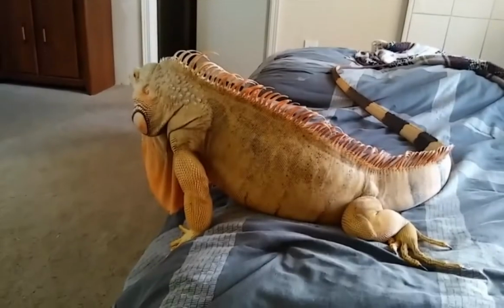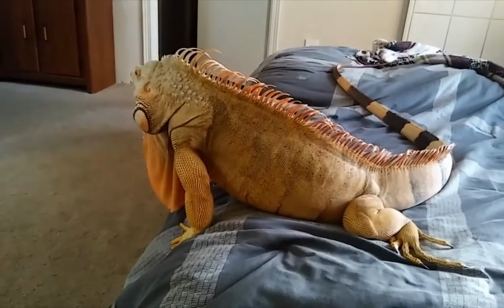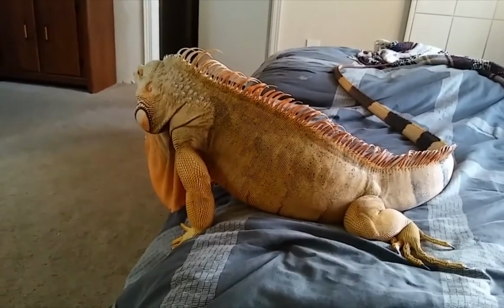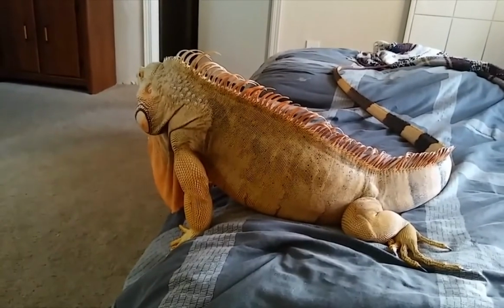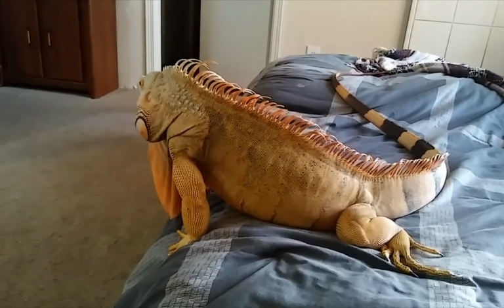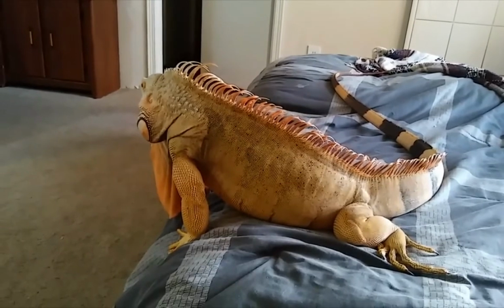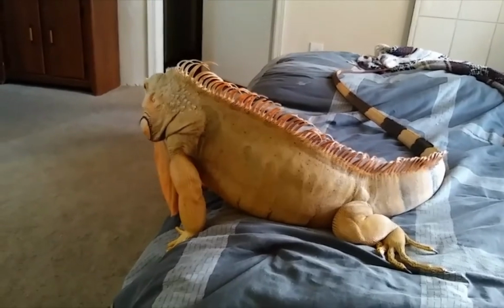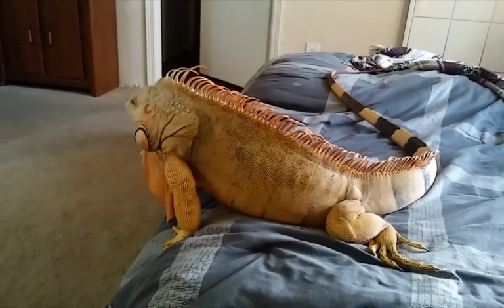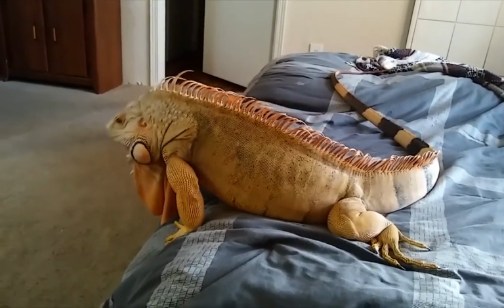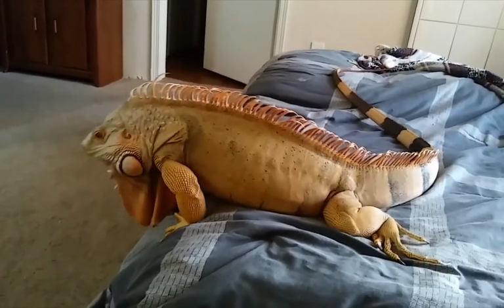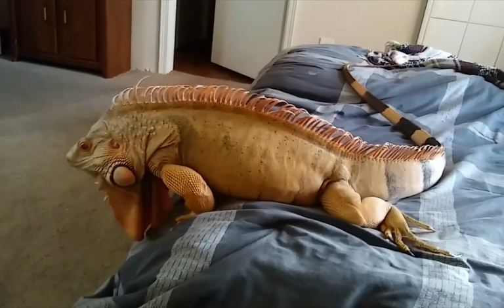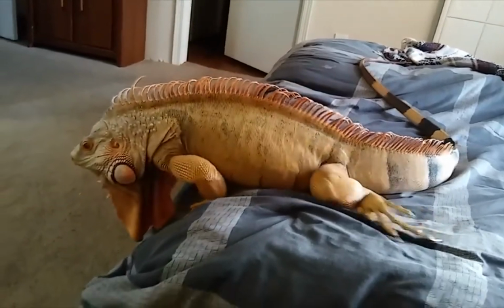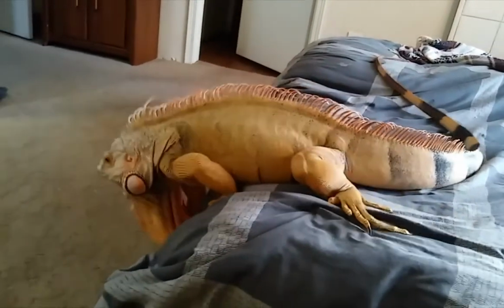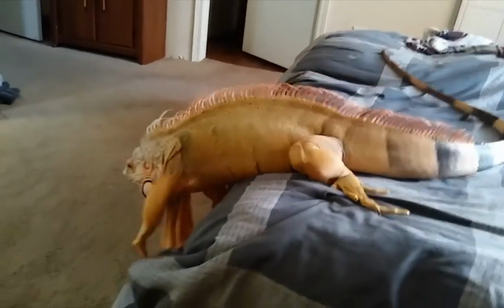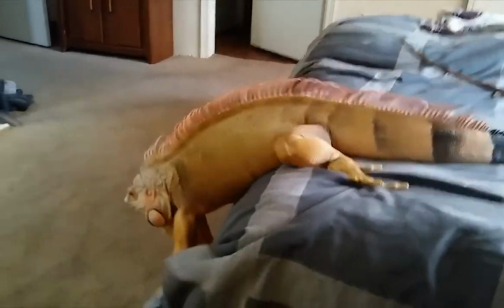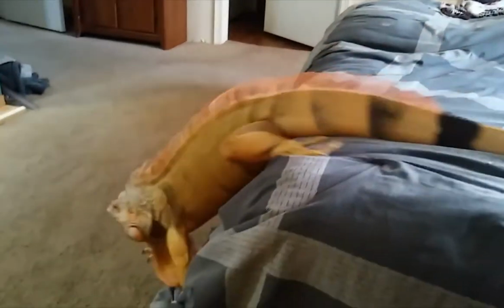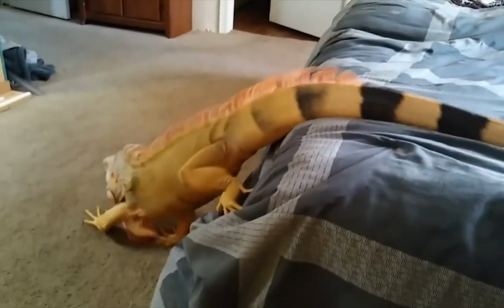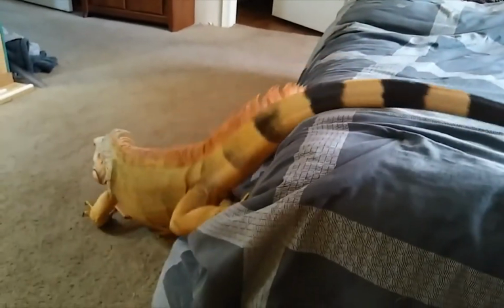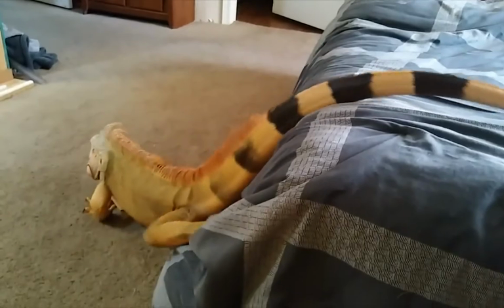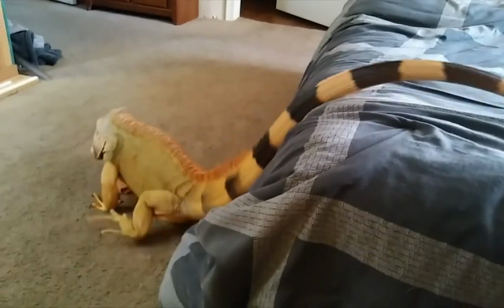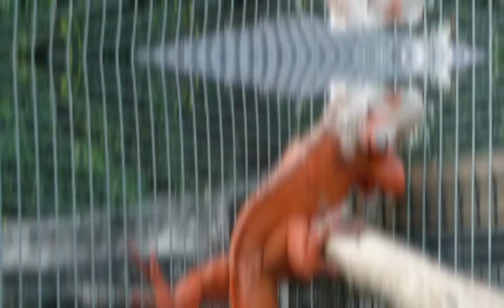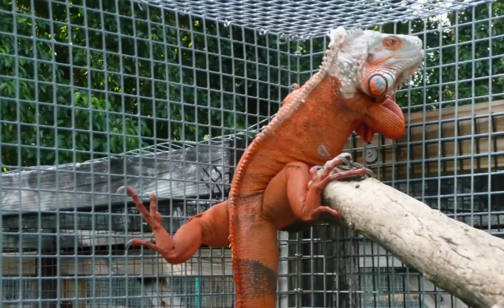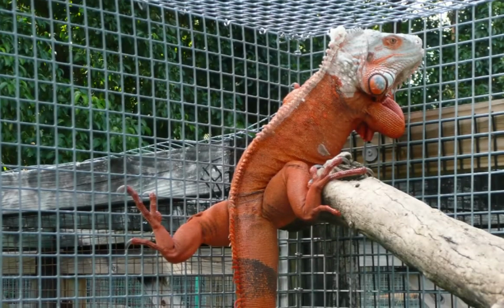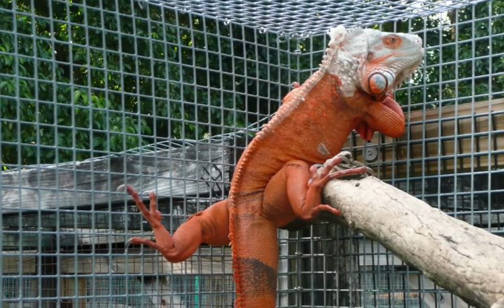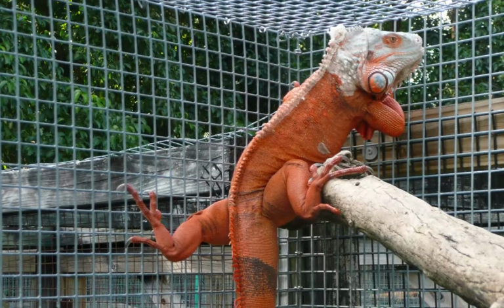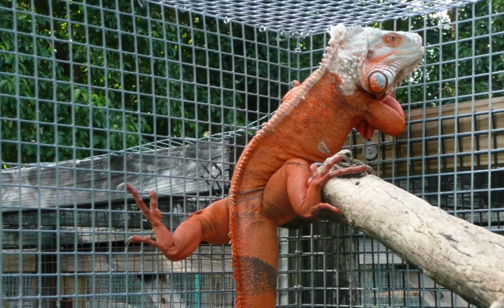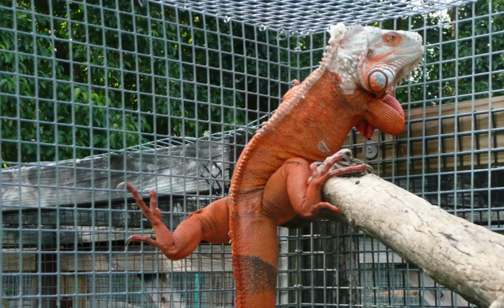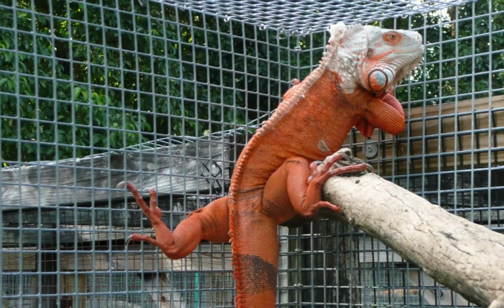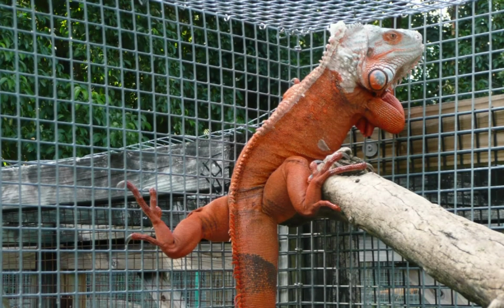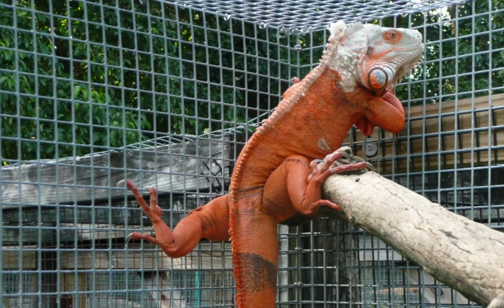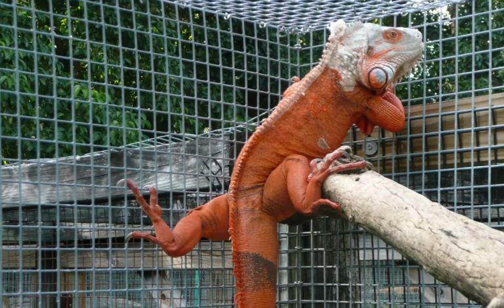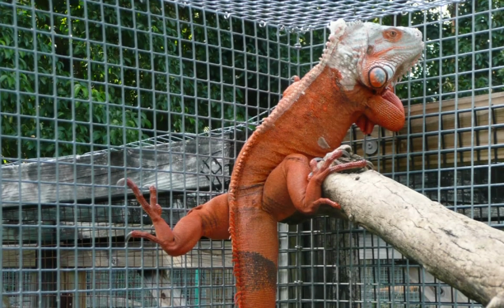There are different red coloration types — brick red, flame red, rust red, and similar. These types of iguanas have a very exotic appearance.